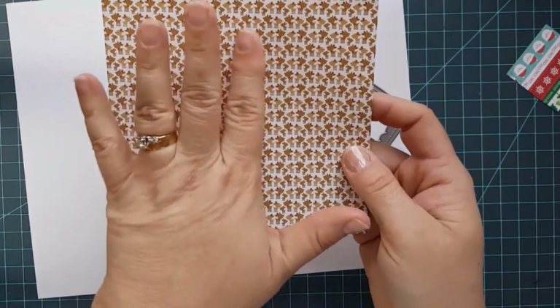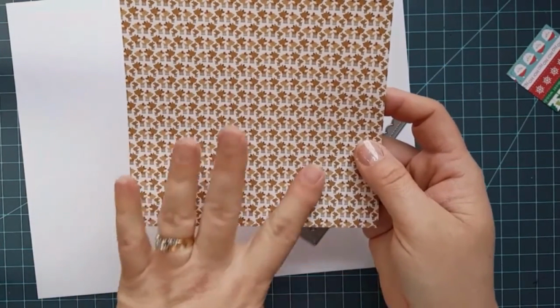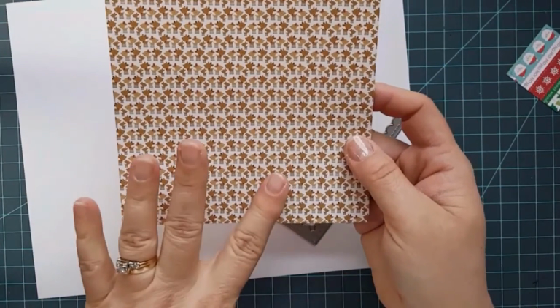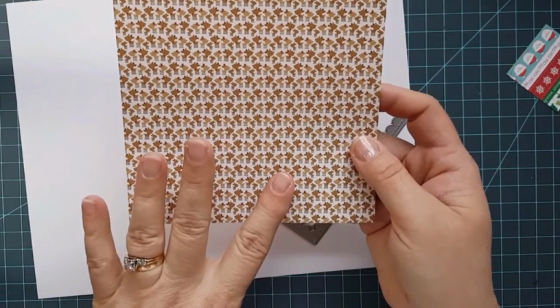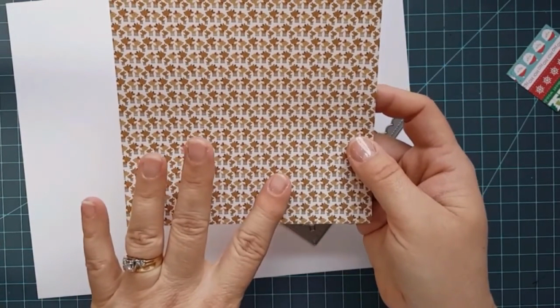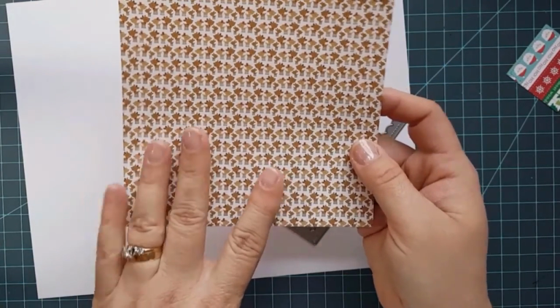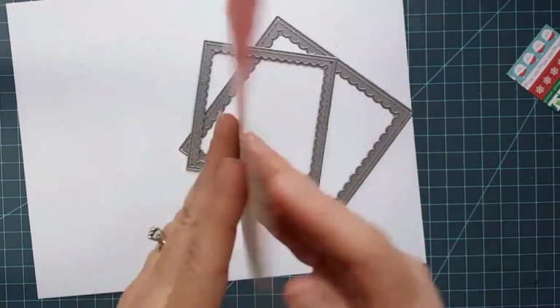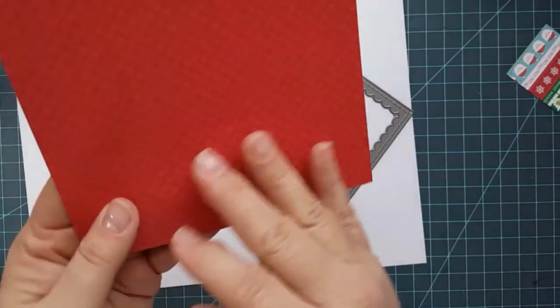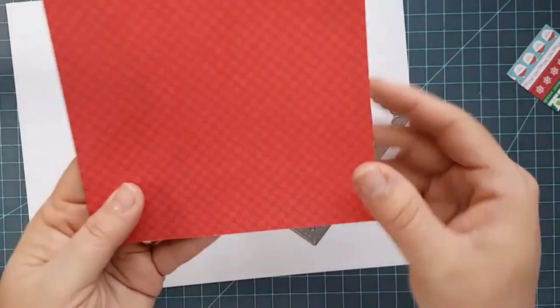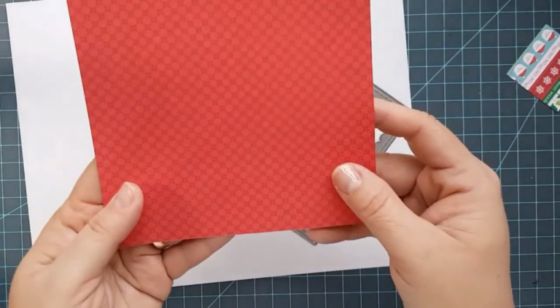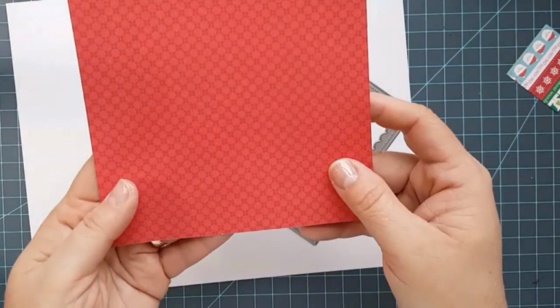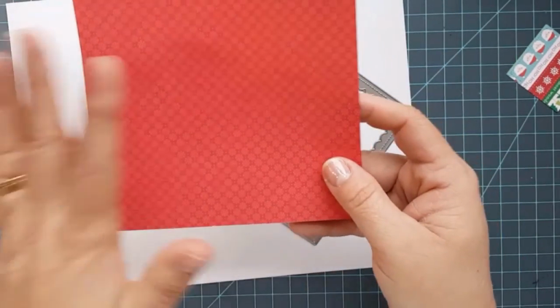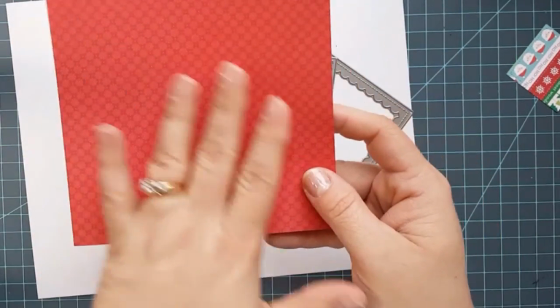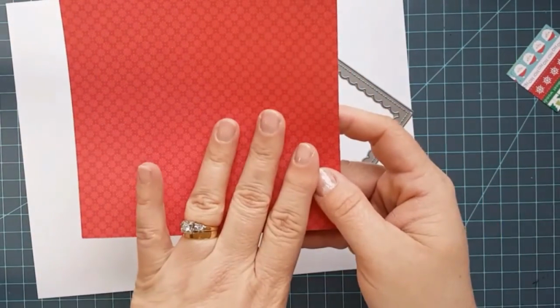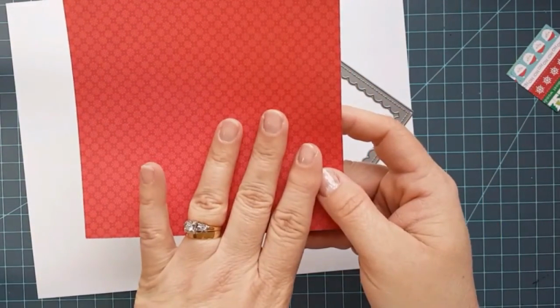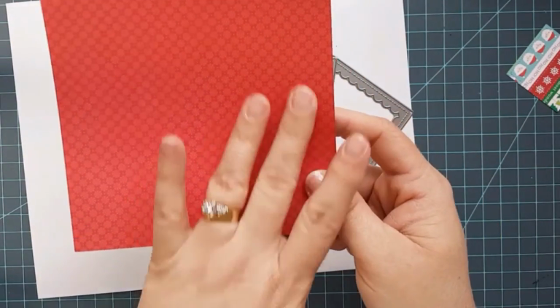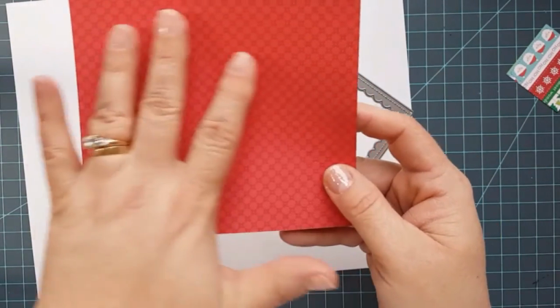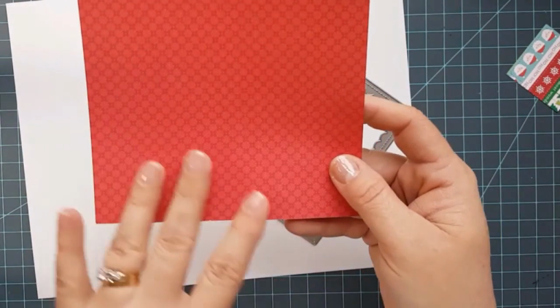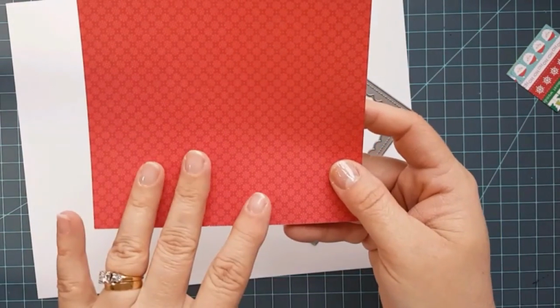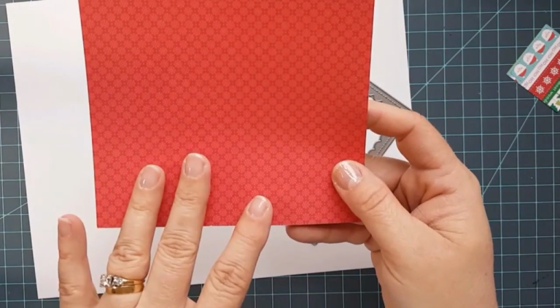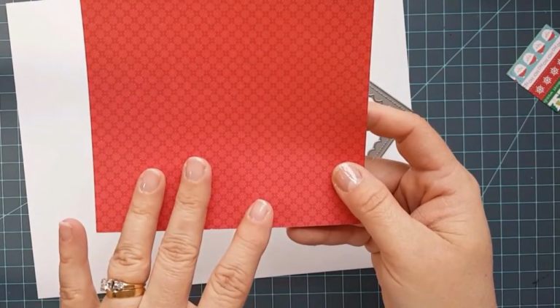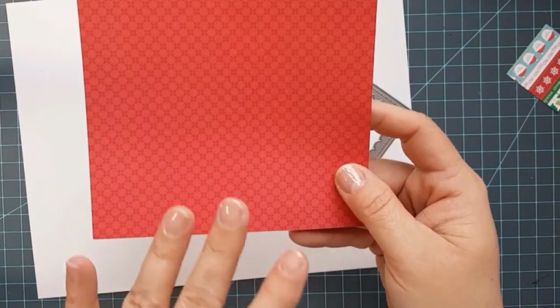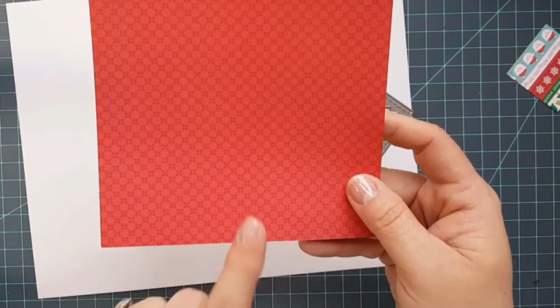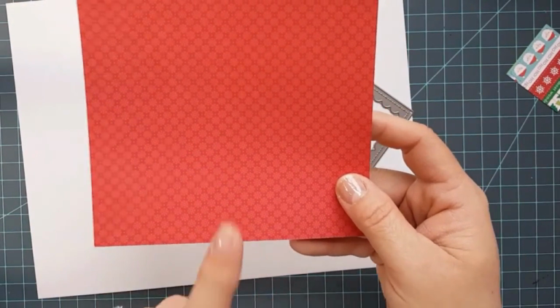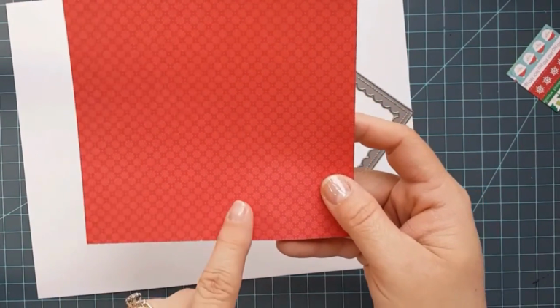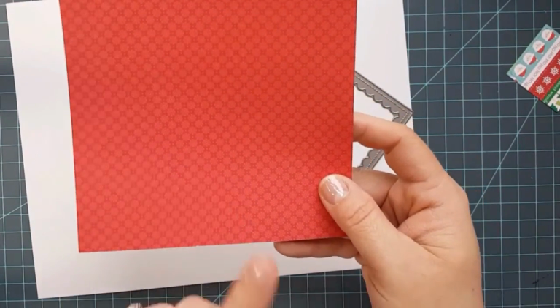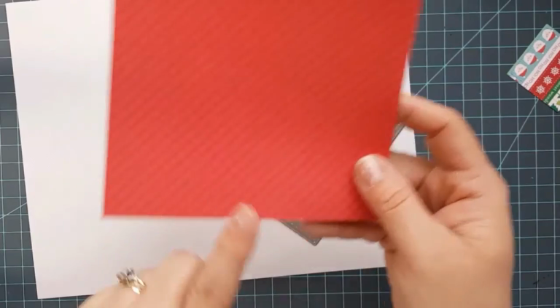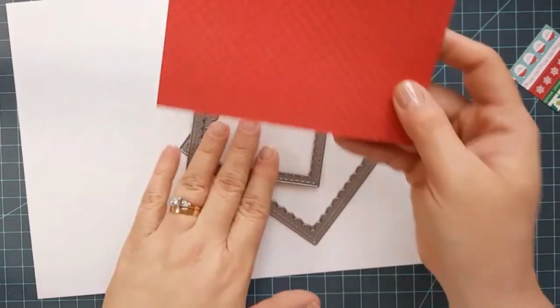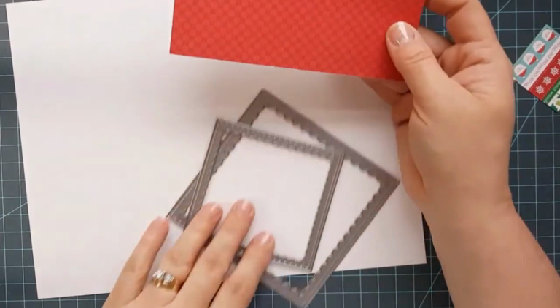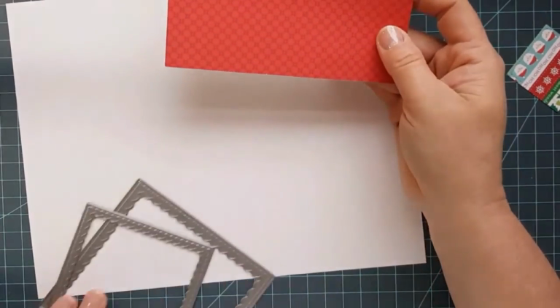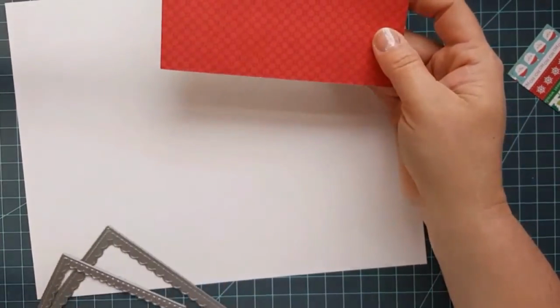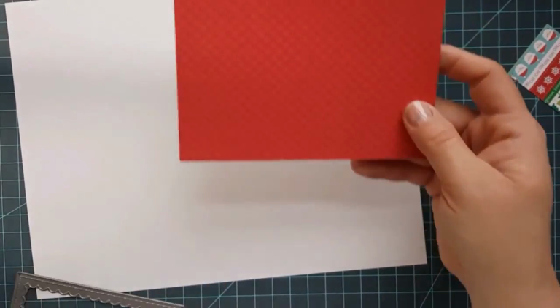It has really cute reindeer on one side. Flip it over and it's red and it has snowflakes on it. So this will be great for what I wanted to show you.